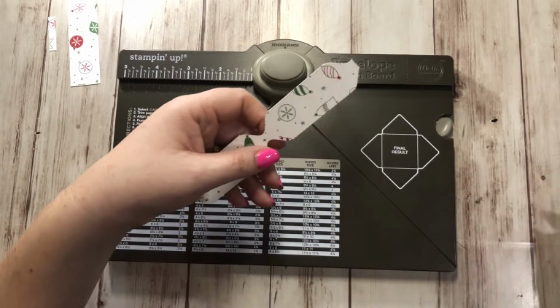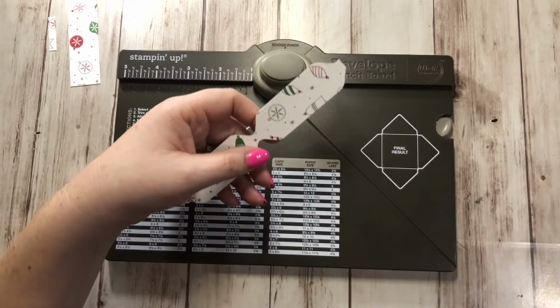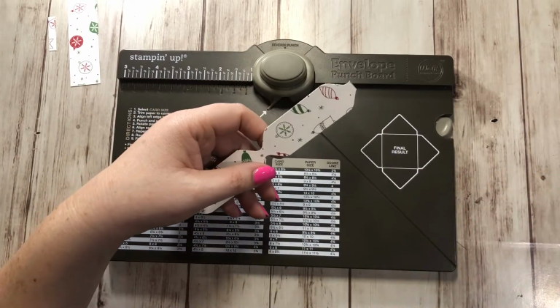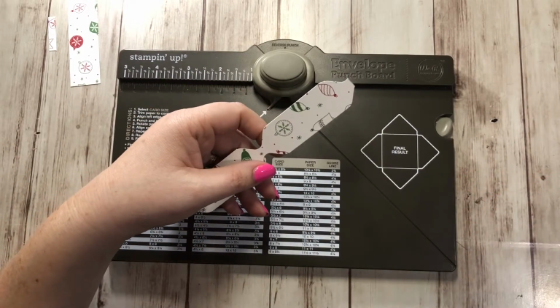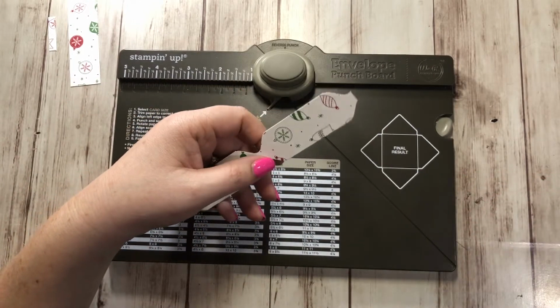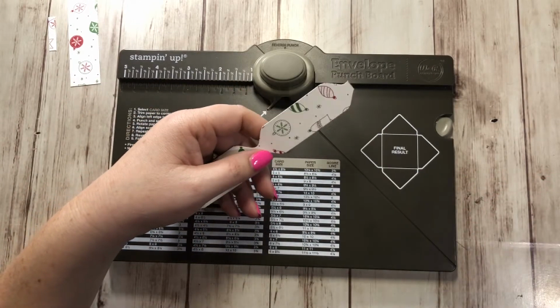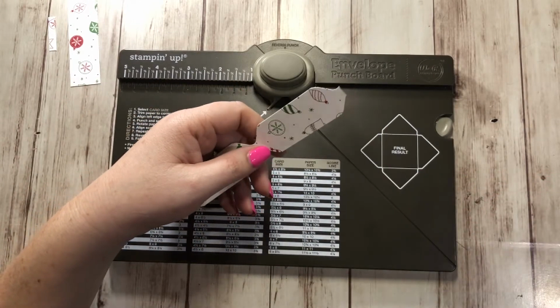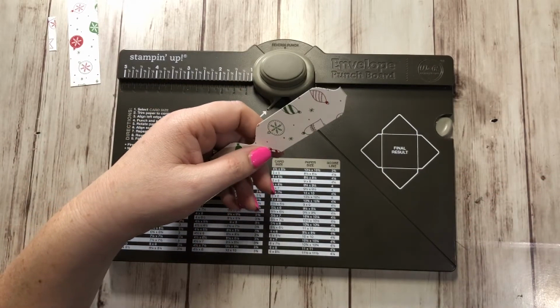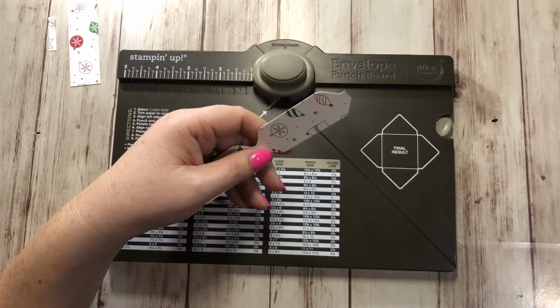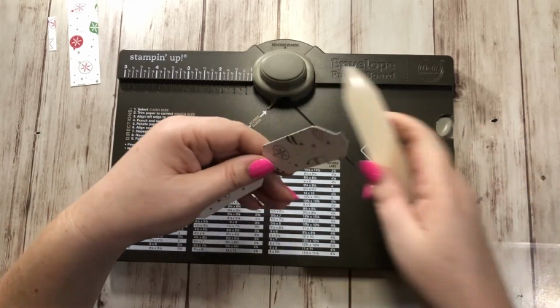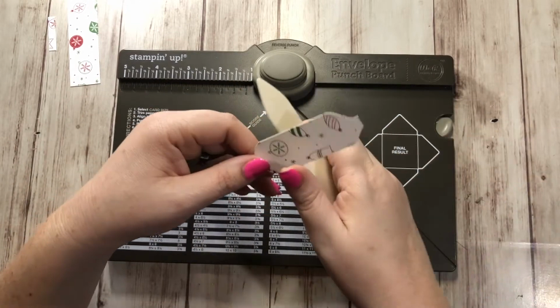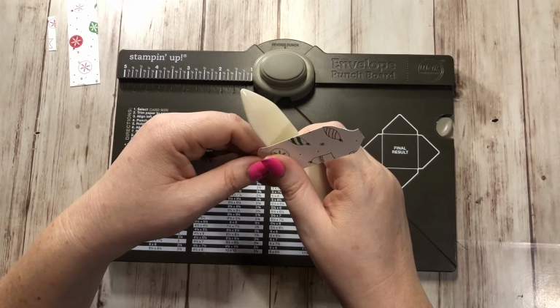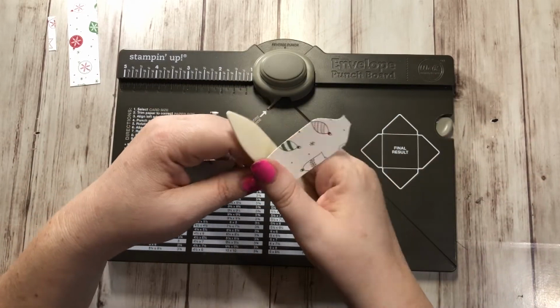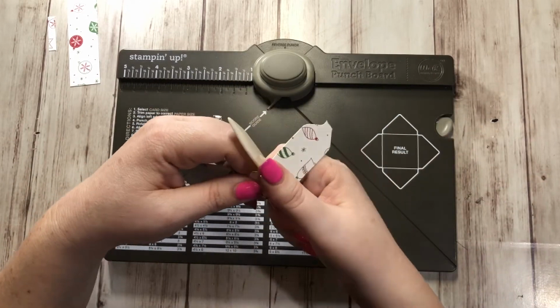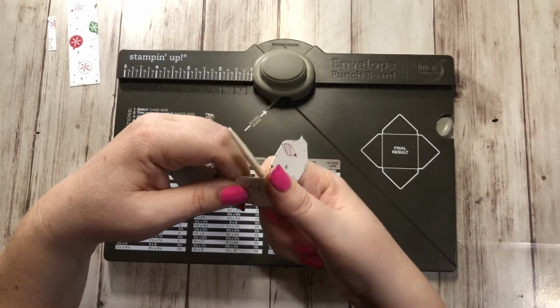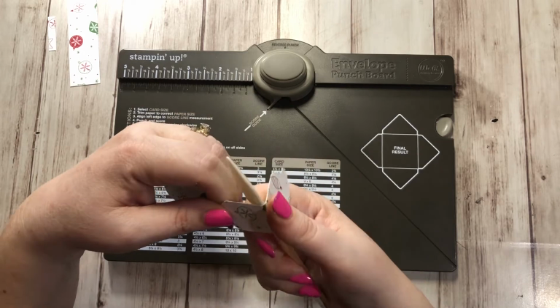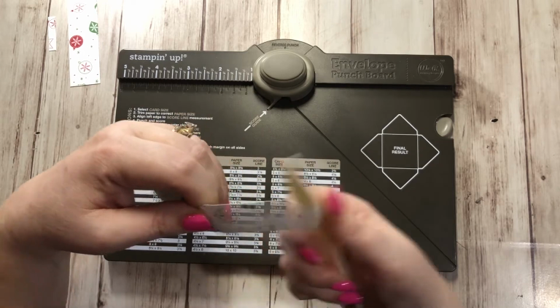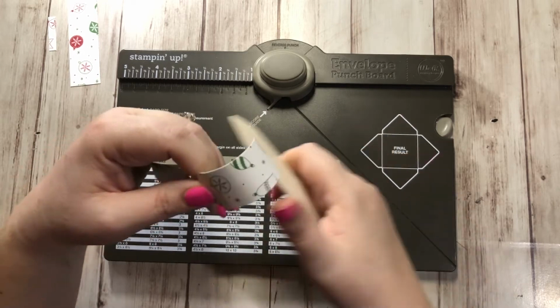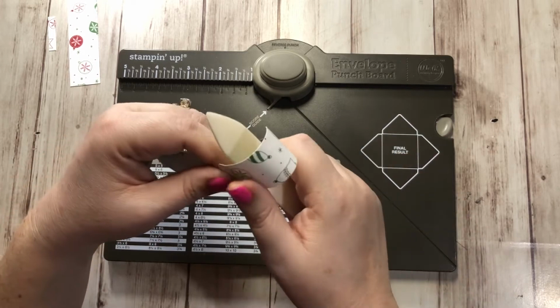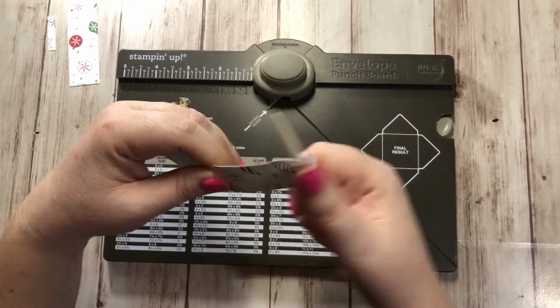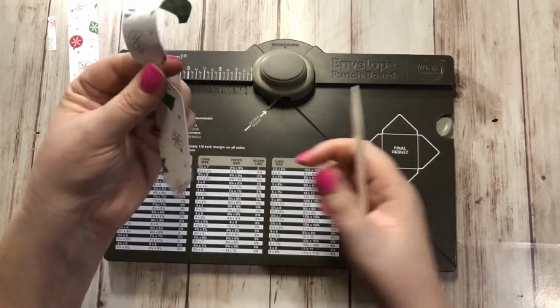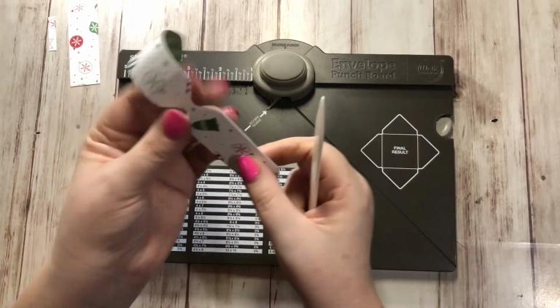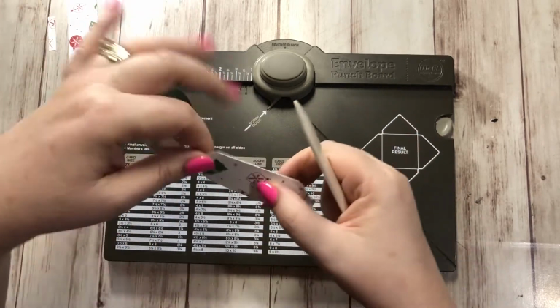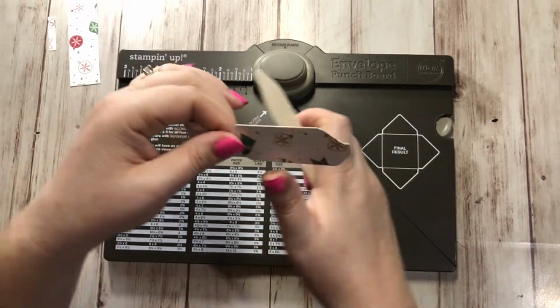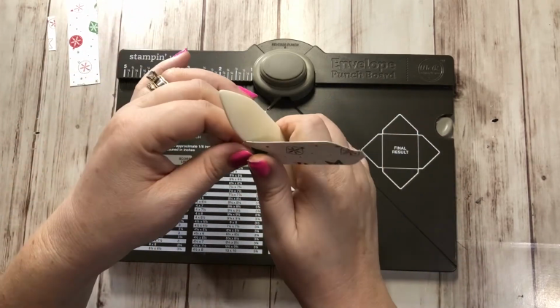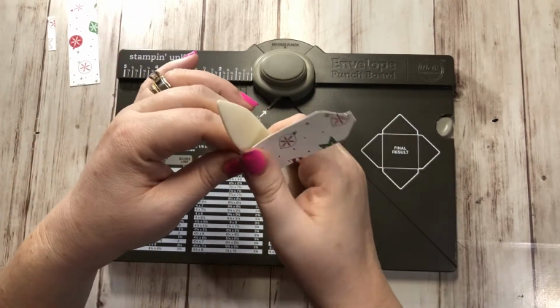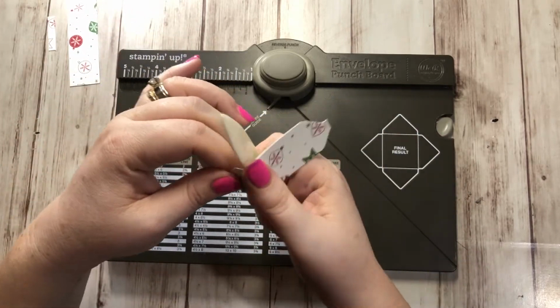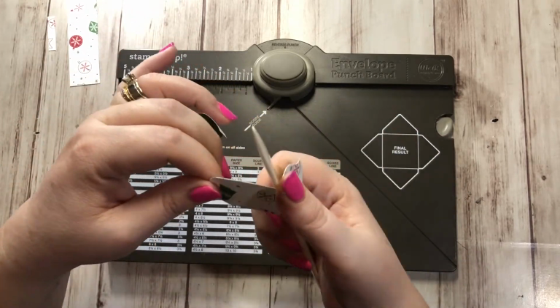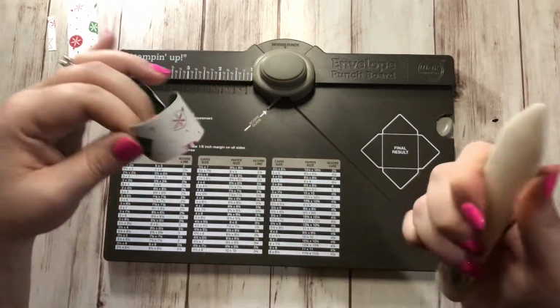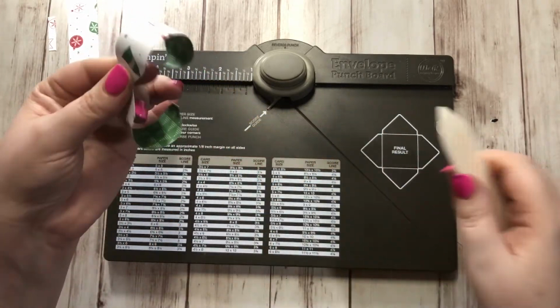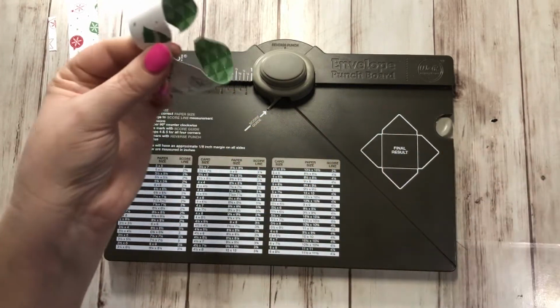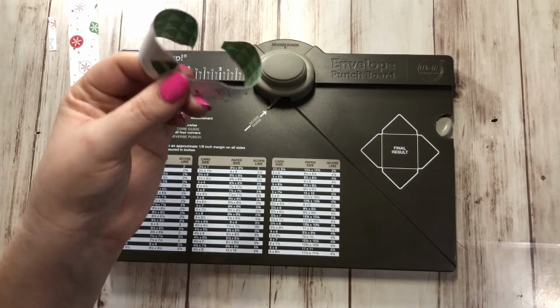Go ahead and grab a pen or your bone folder or your paper piercing tool or whatever you have, and just kind of round this so it curls, like so.